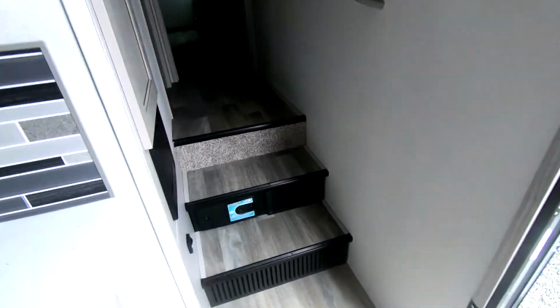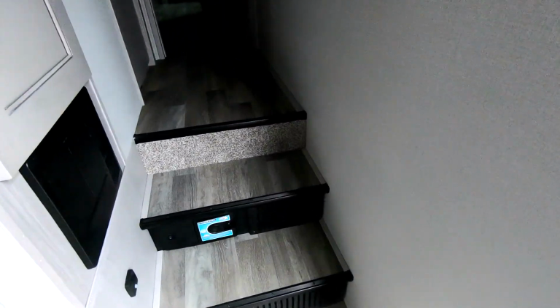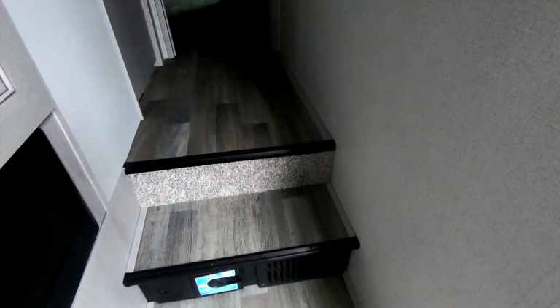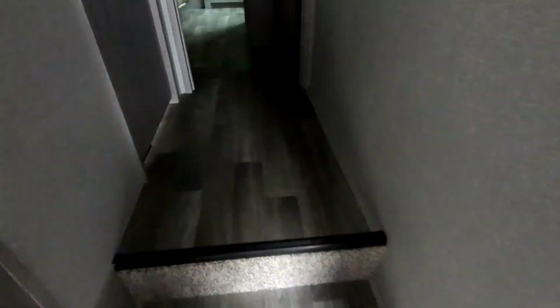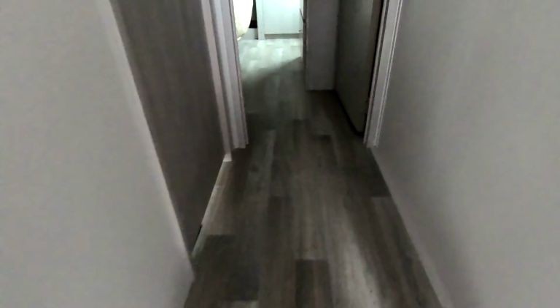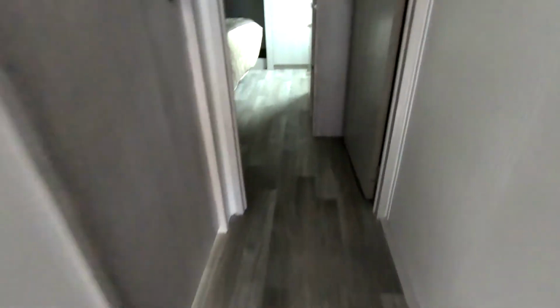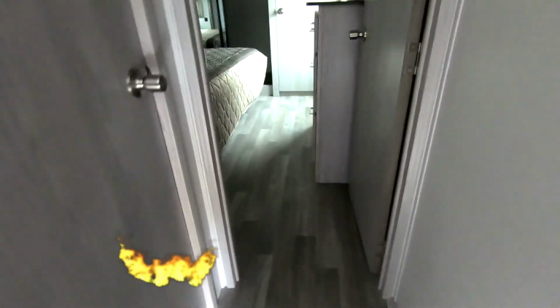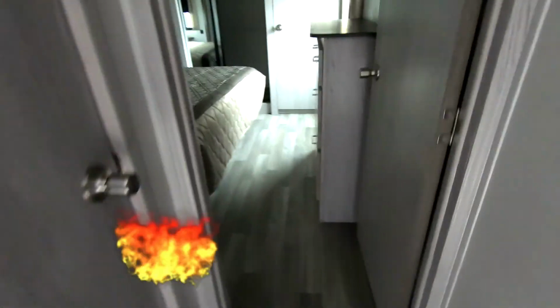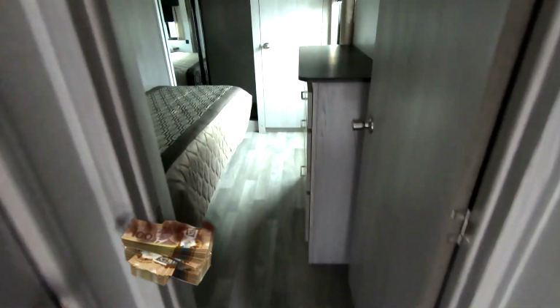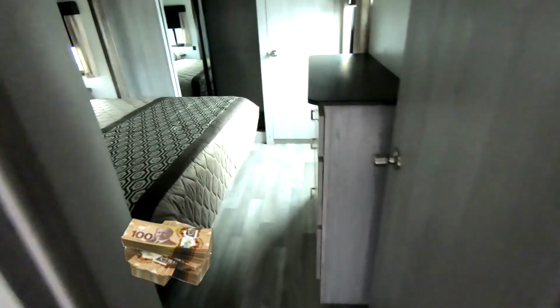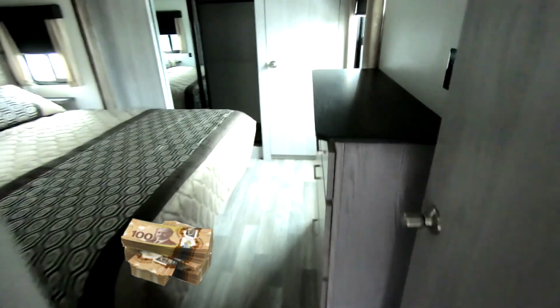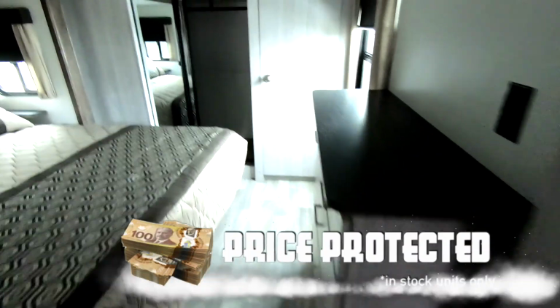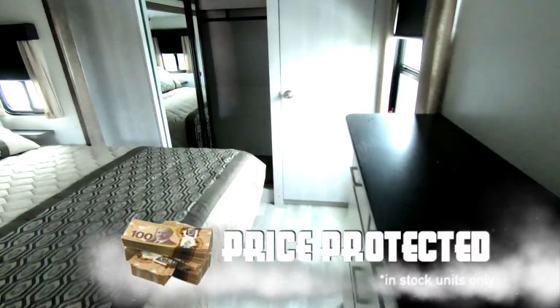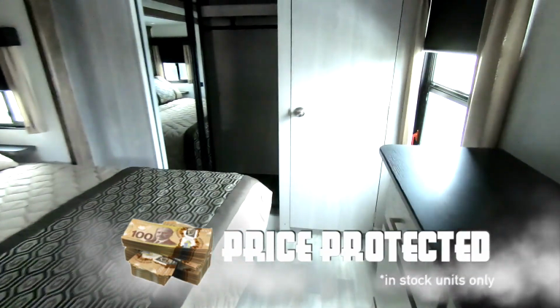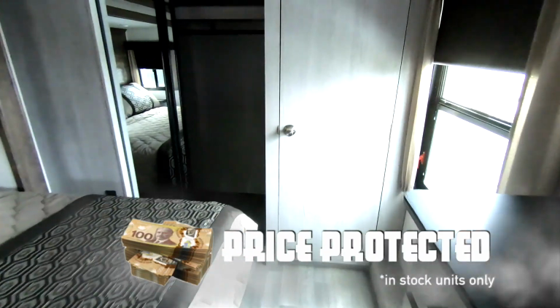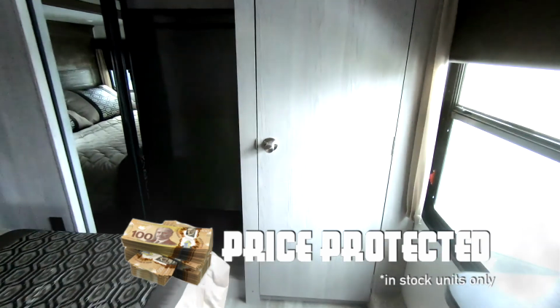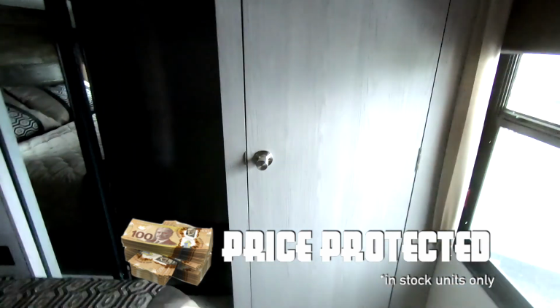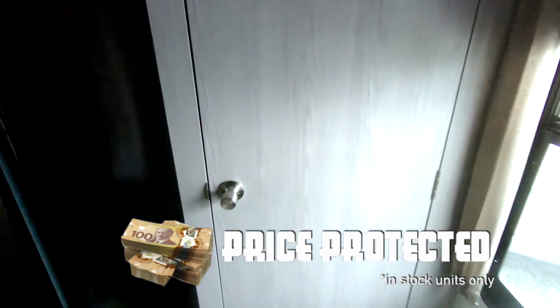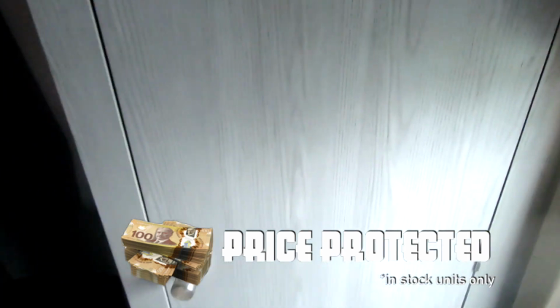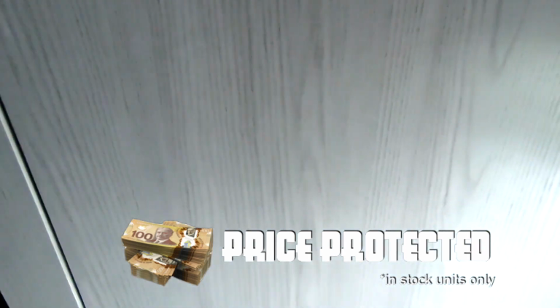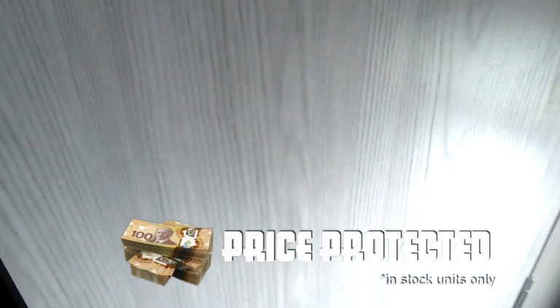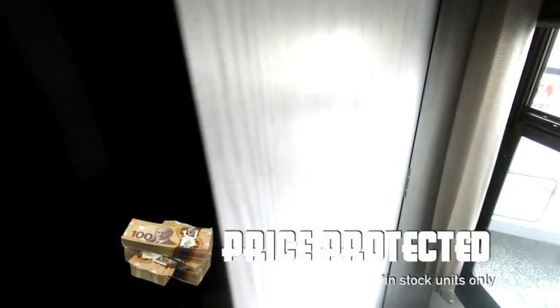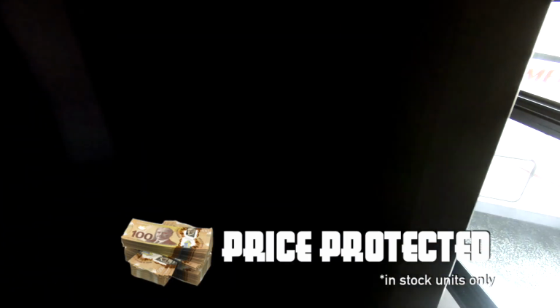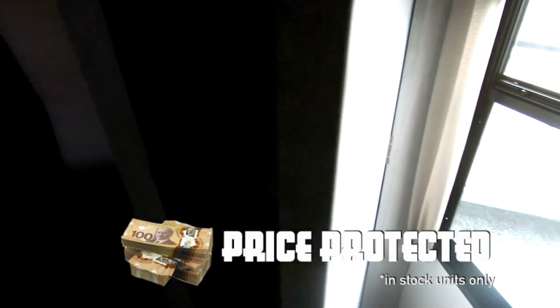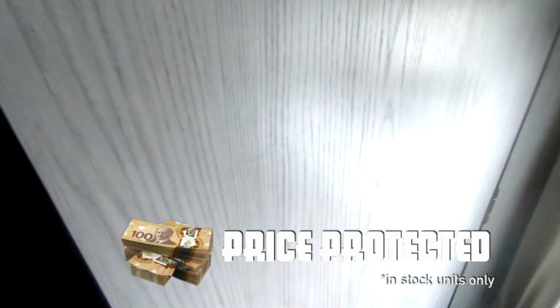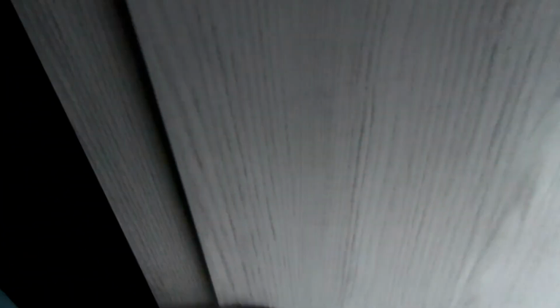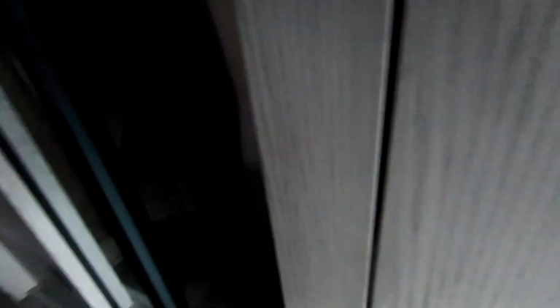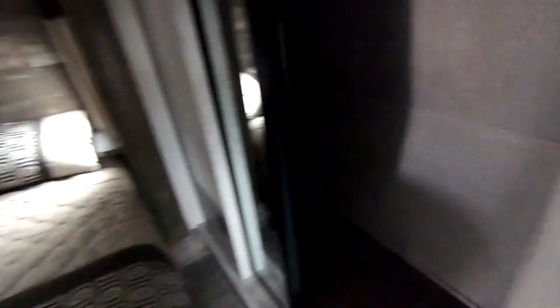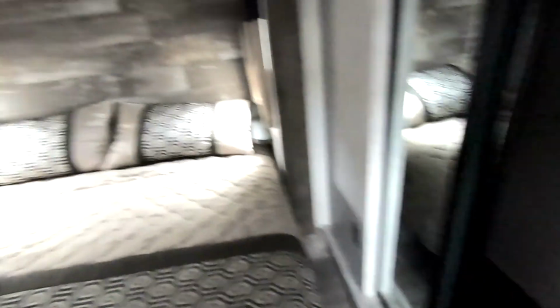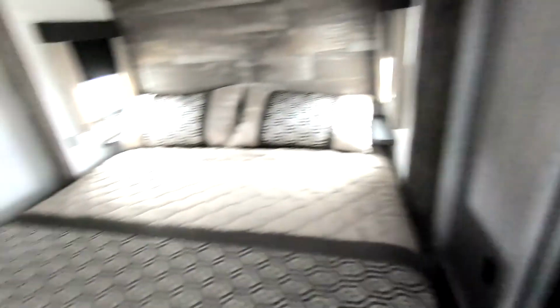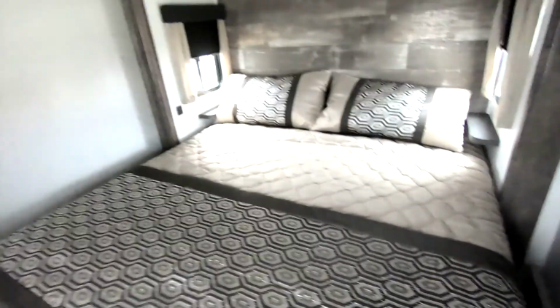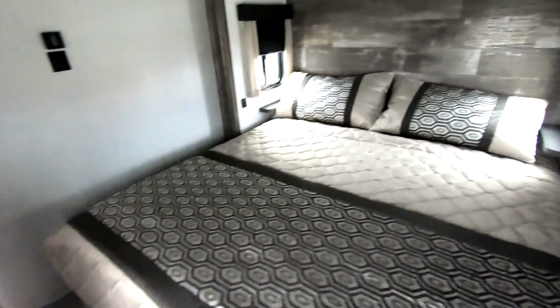Pantry off the kitchen. Going a long ways down through this fifth wheel, I should say. Two closets here and here. Washer-dryer prep. King-size bed.